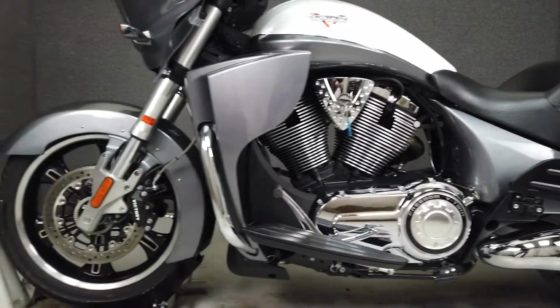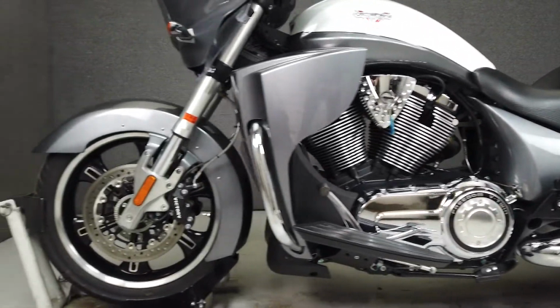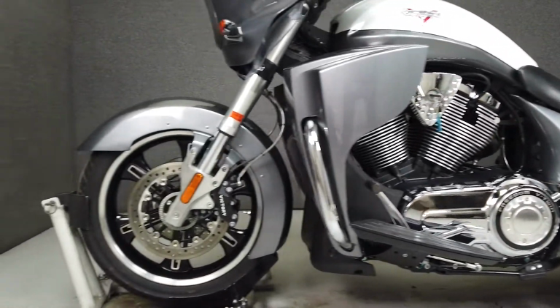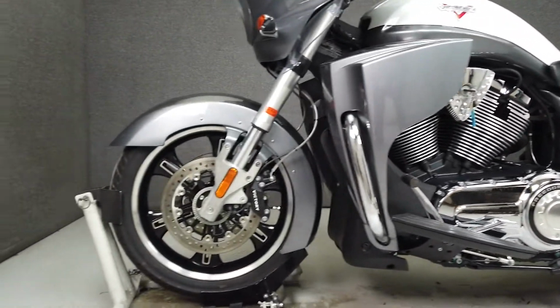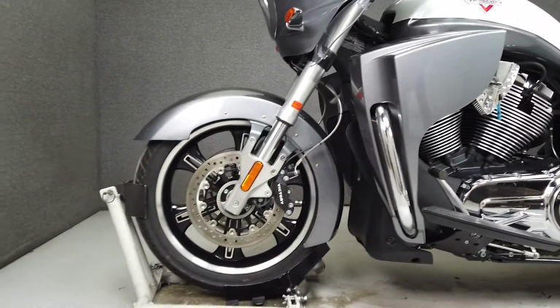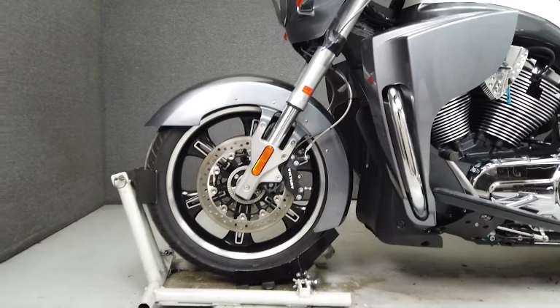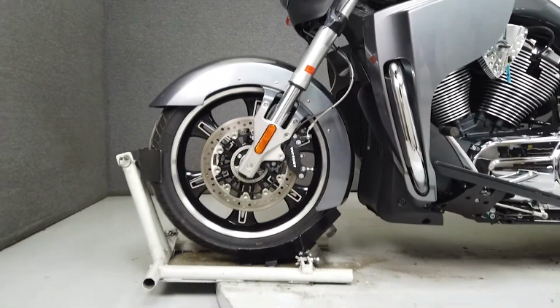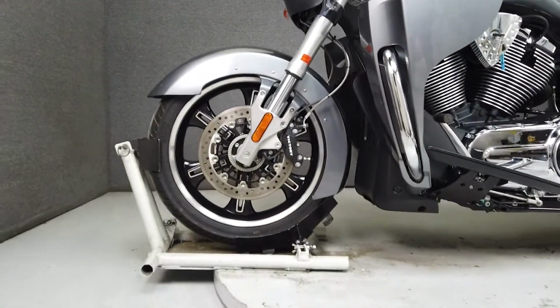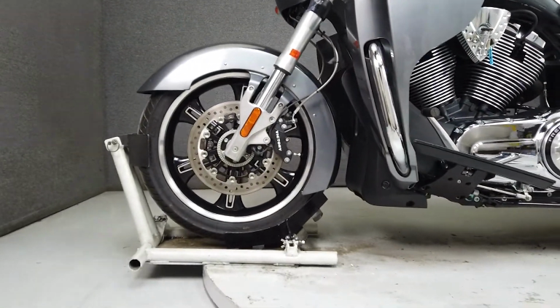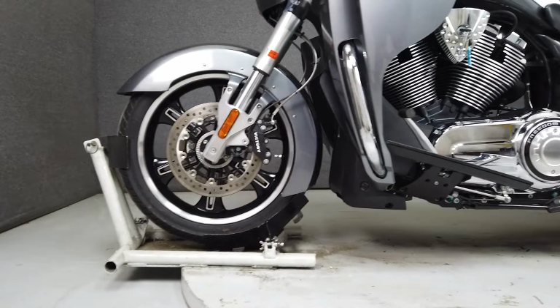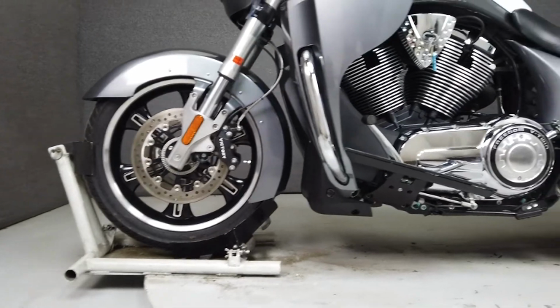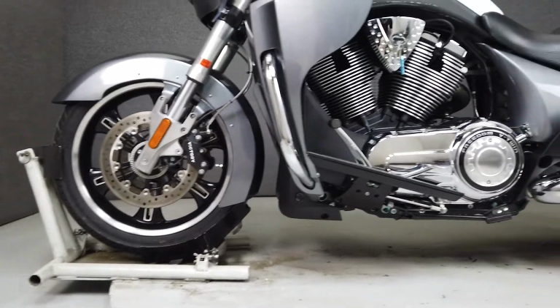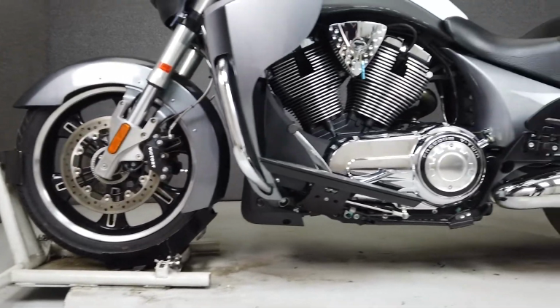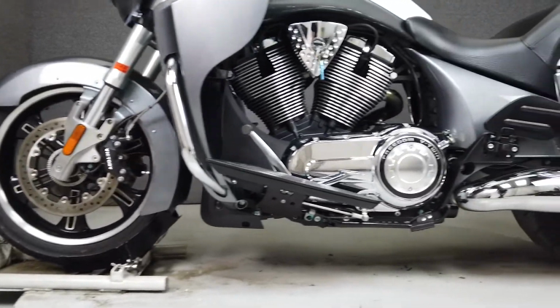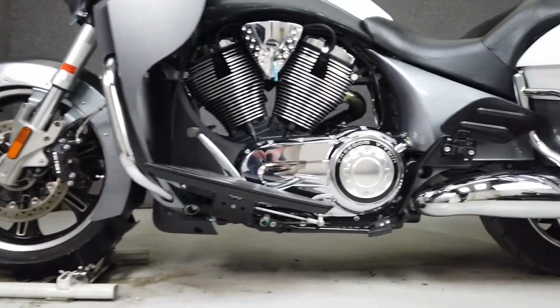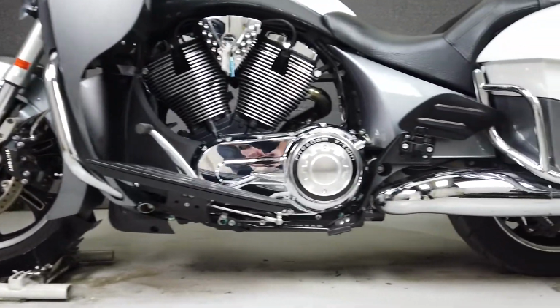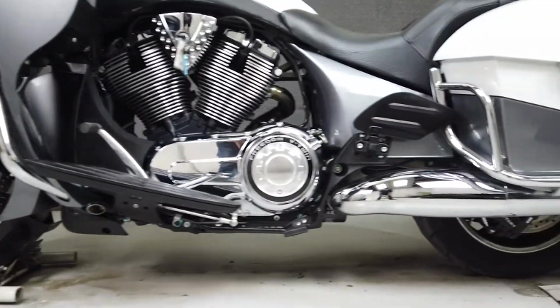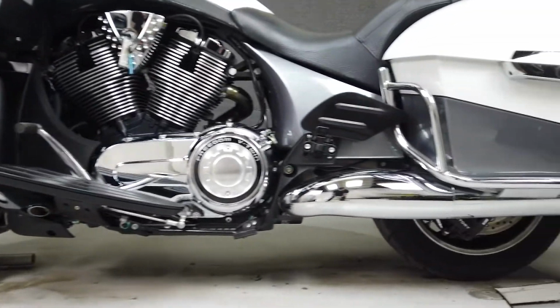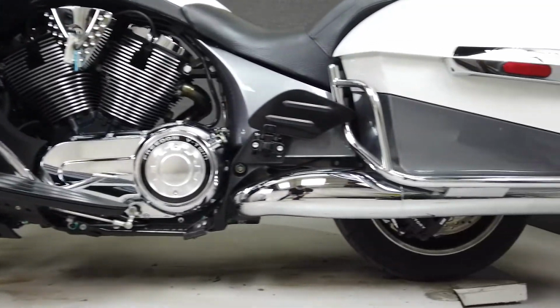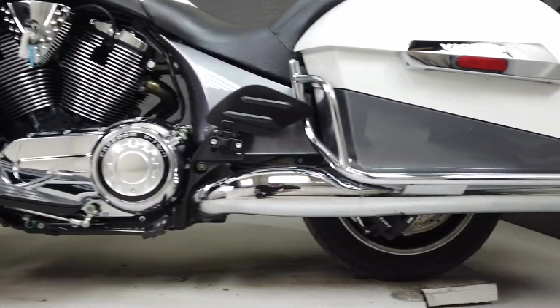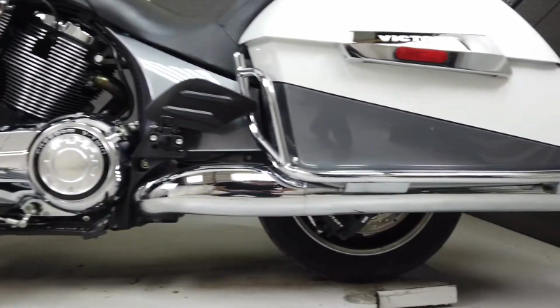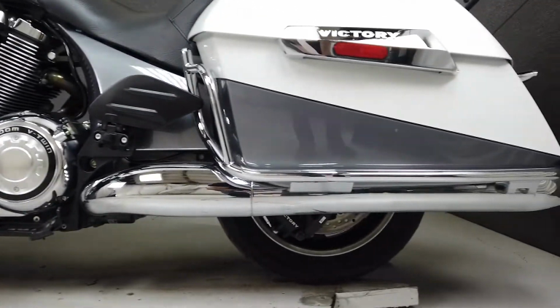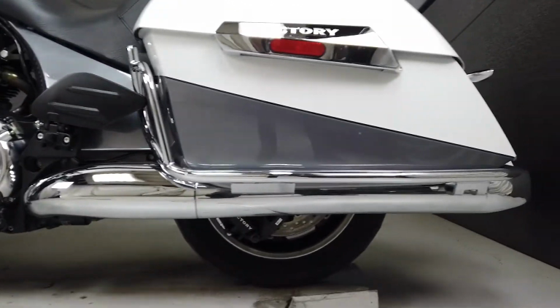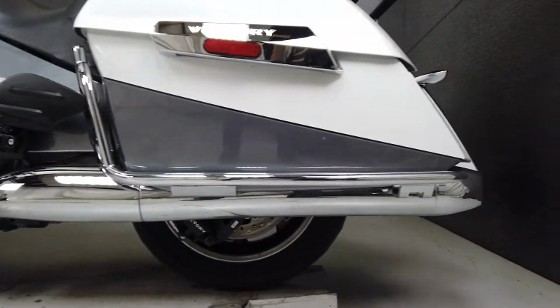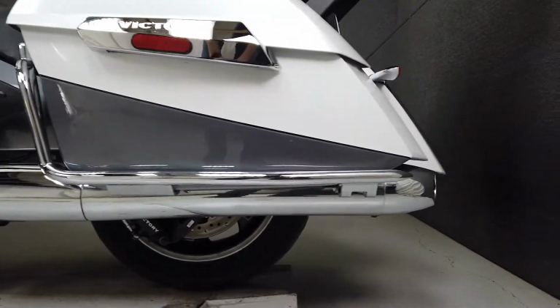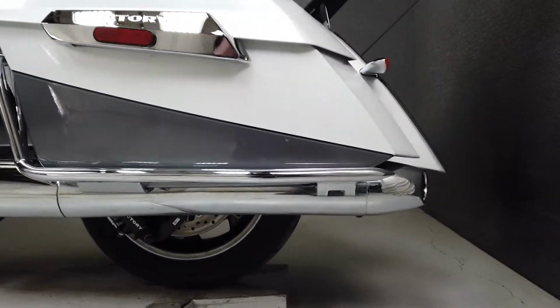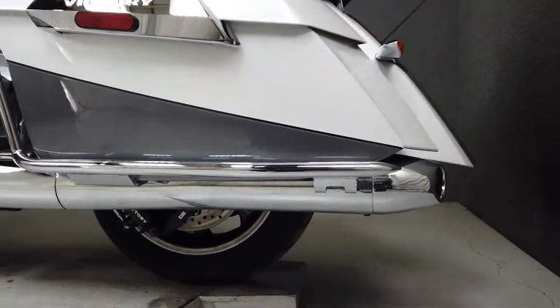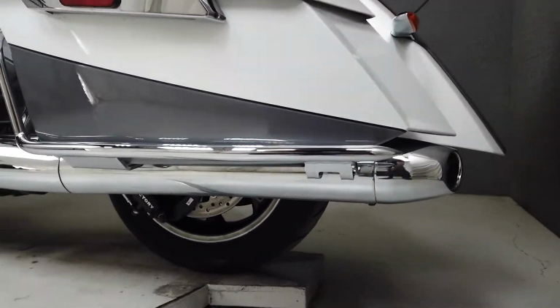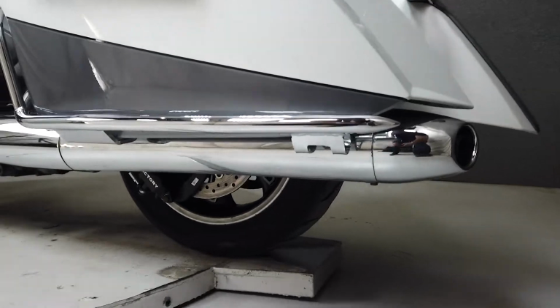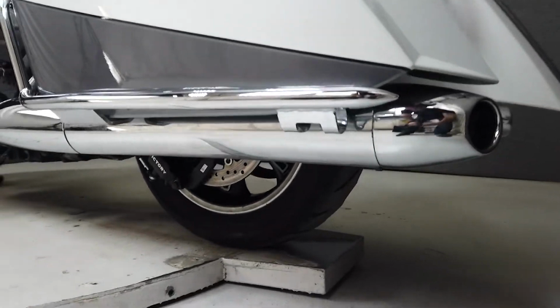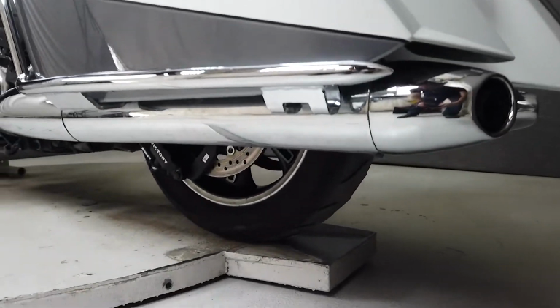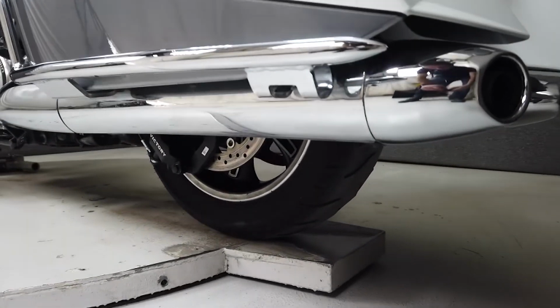With inverted front forks and dual discs up front, the bike handles well. It weighs in at 760 pounds and has a seat height of 26.3 inches.